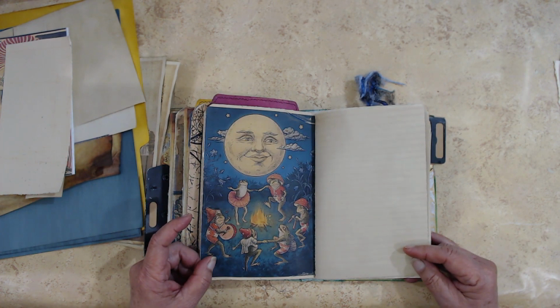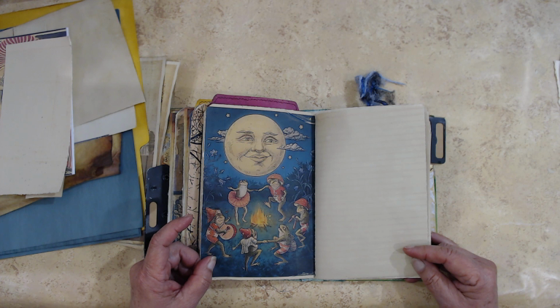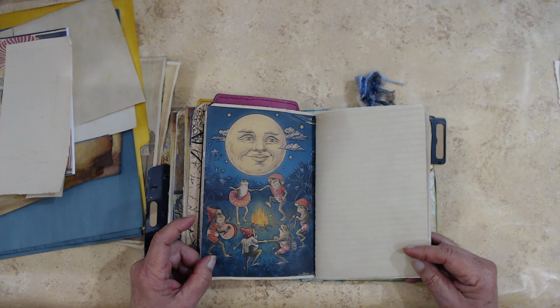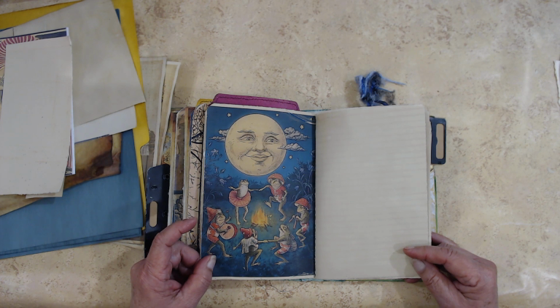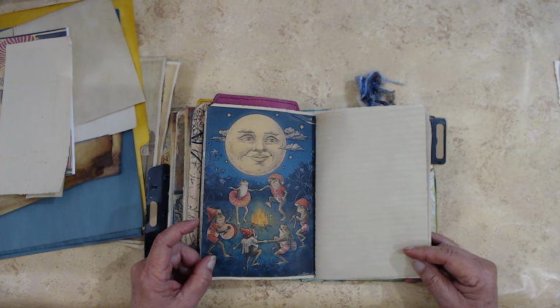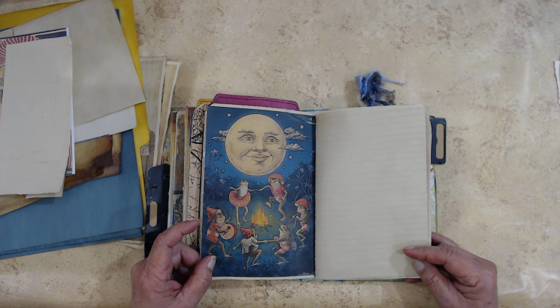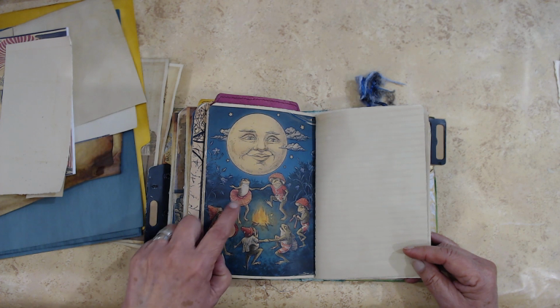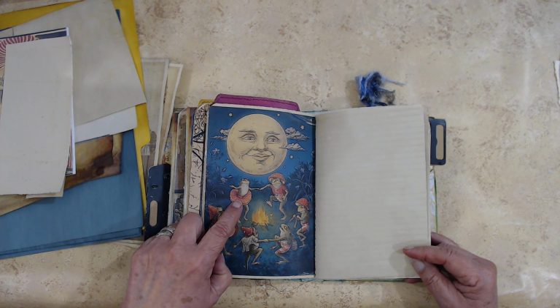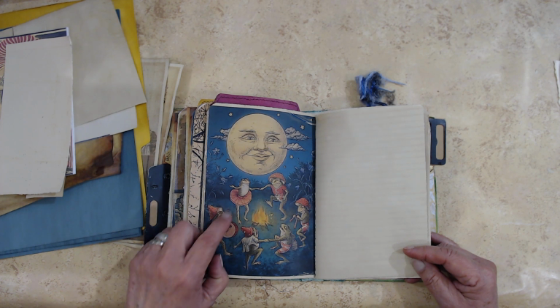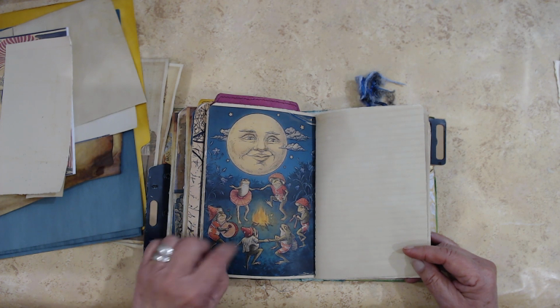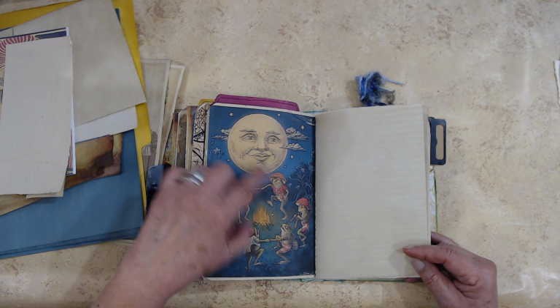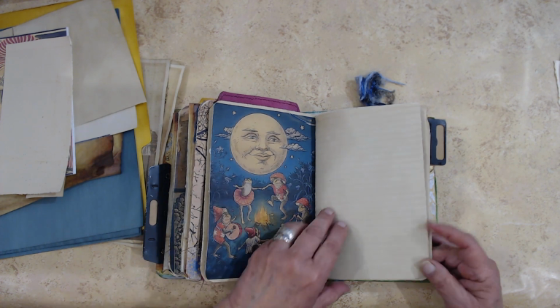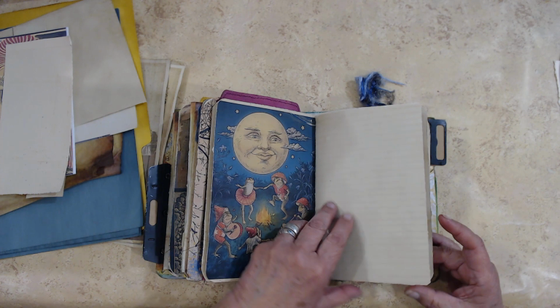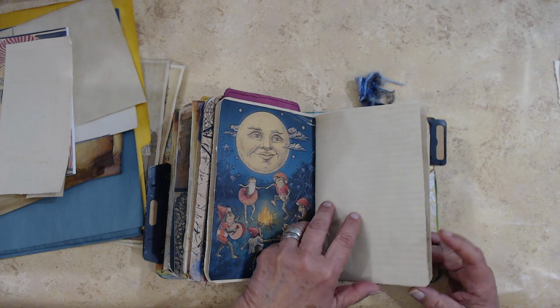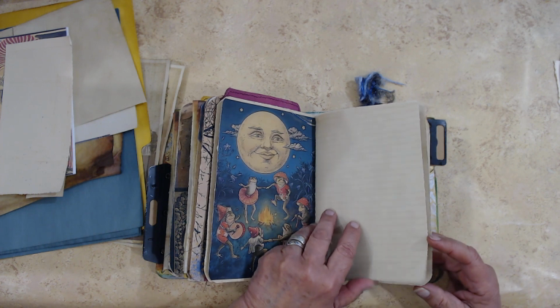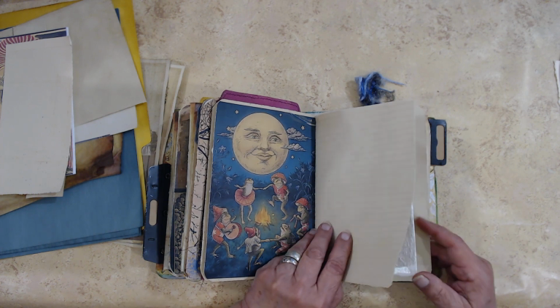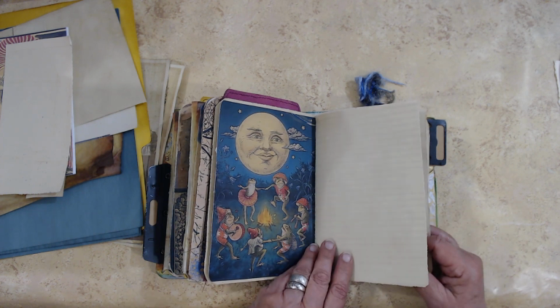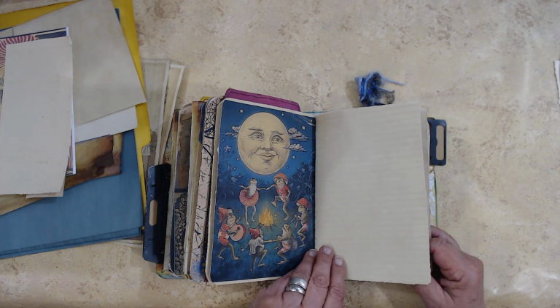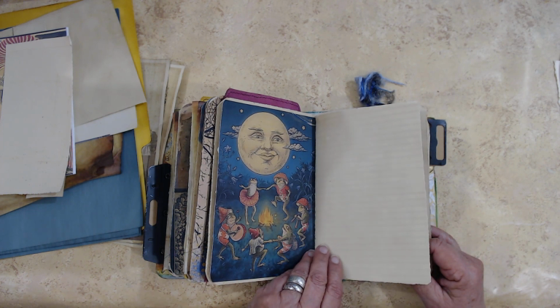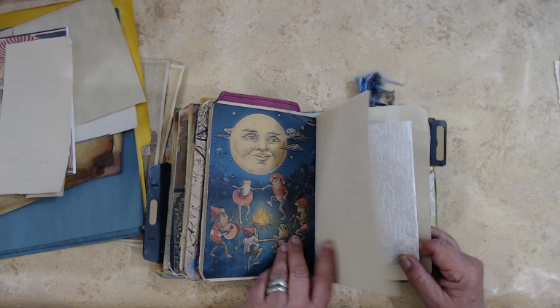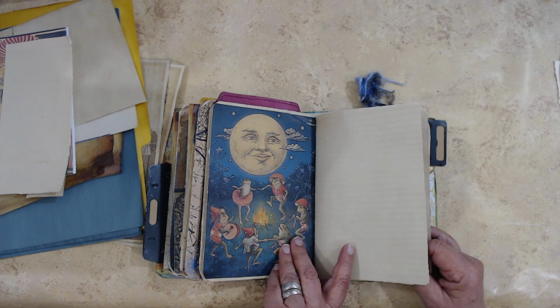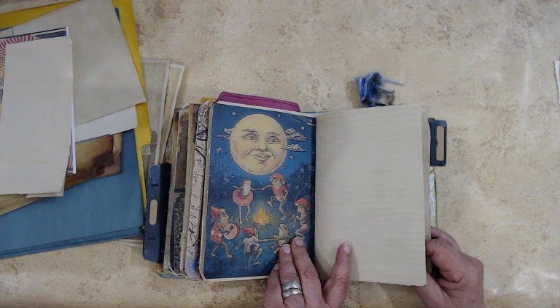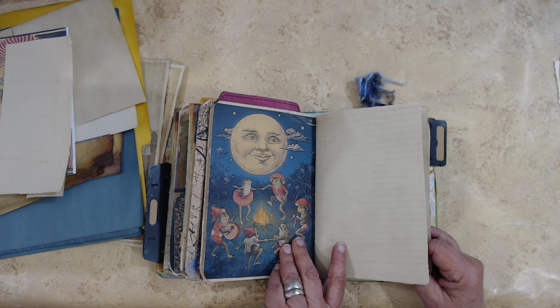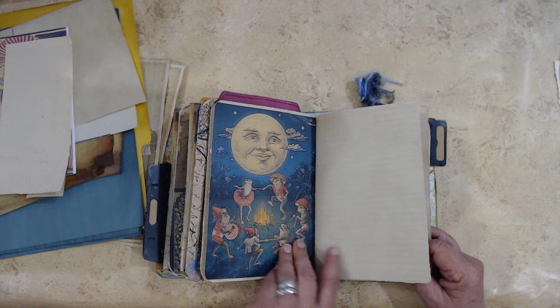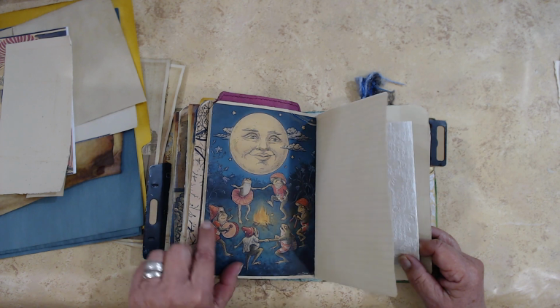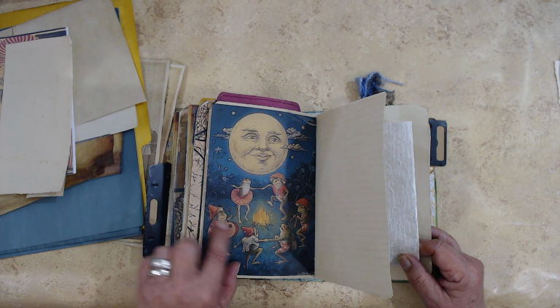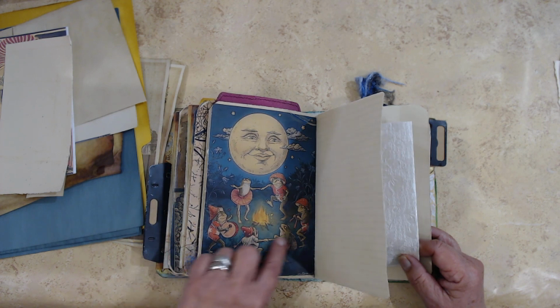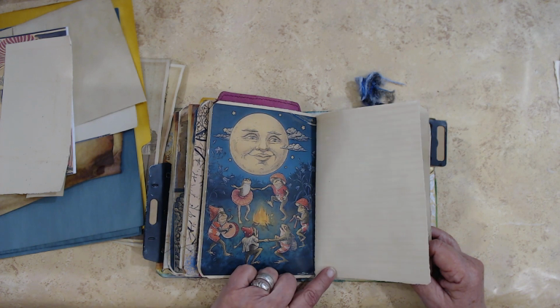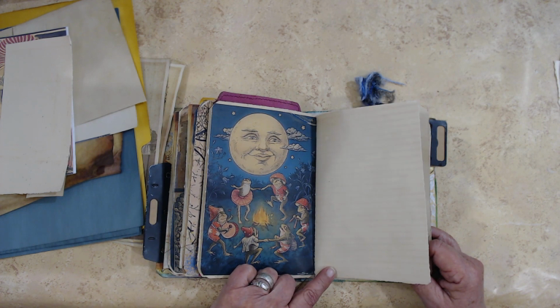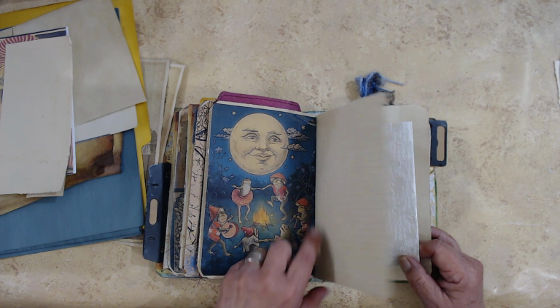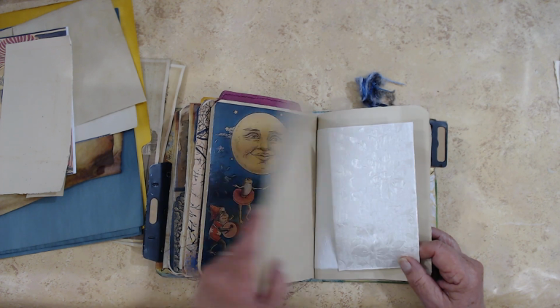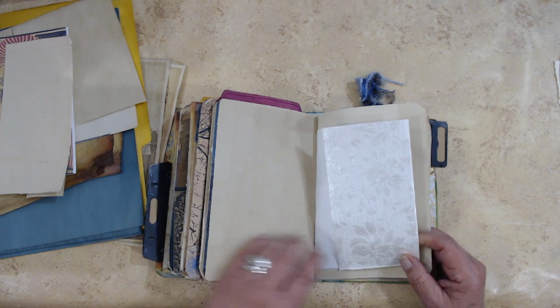Look at the little froggies! I guess she's a little fairy dancing around the moon. Notice no umbrellas — but they do have mushrooms on the top of their heads. Oh boy.